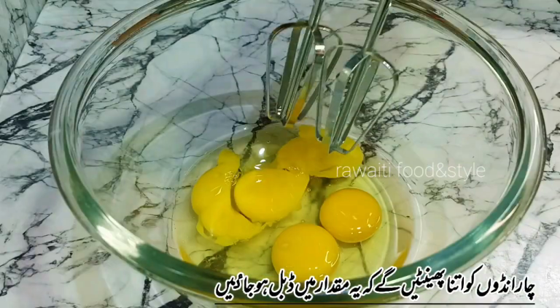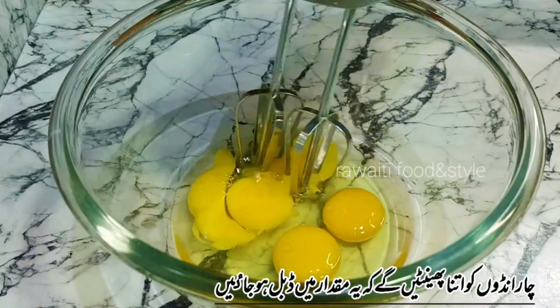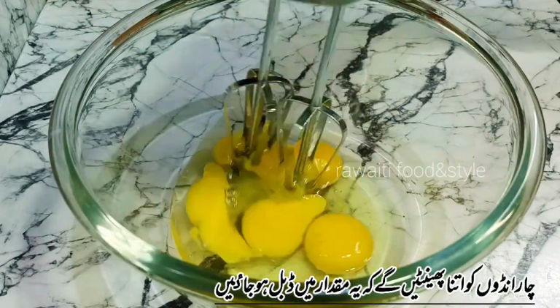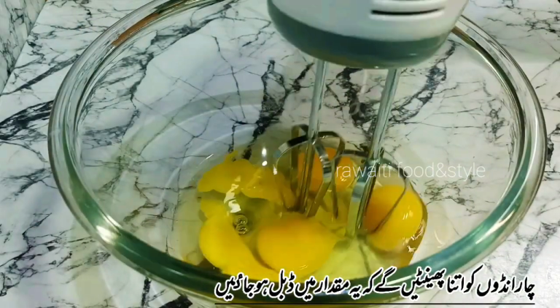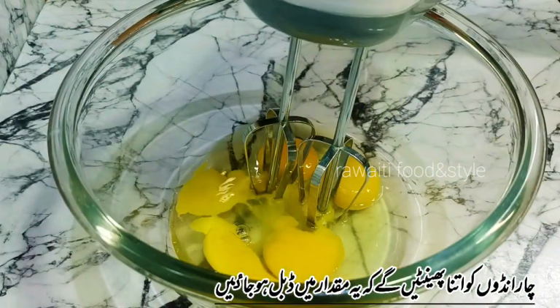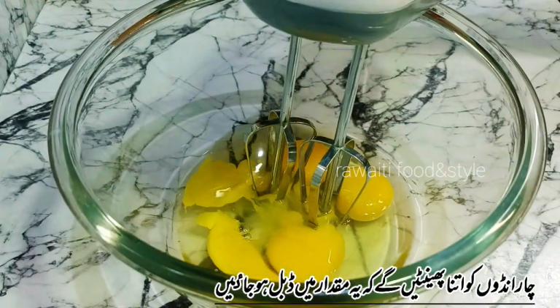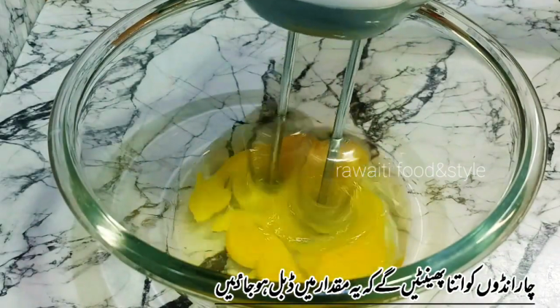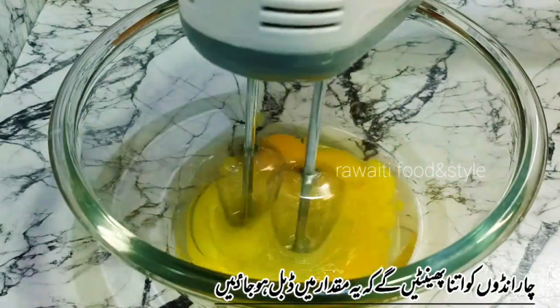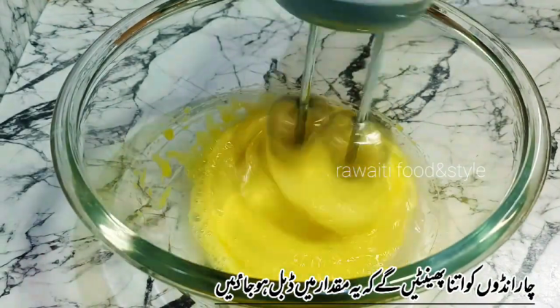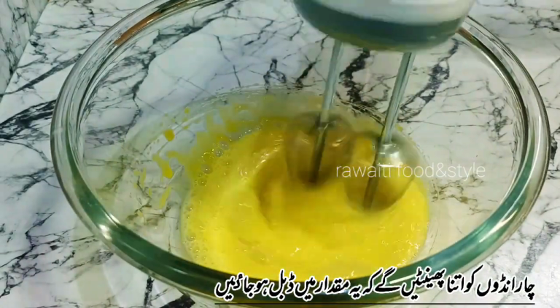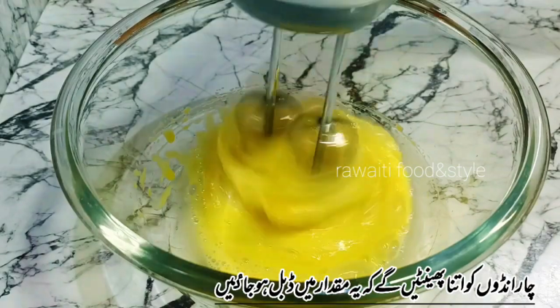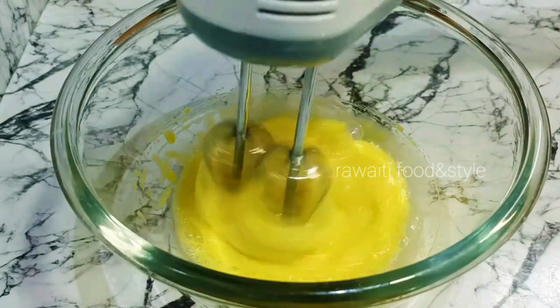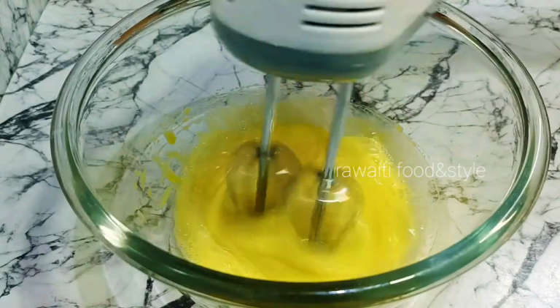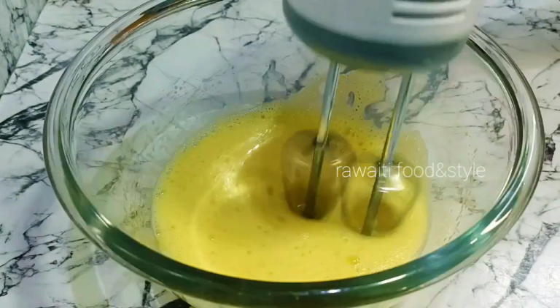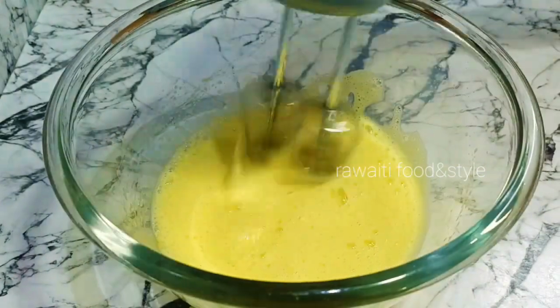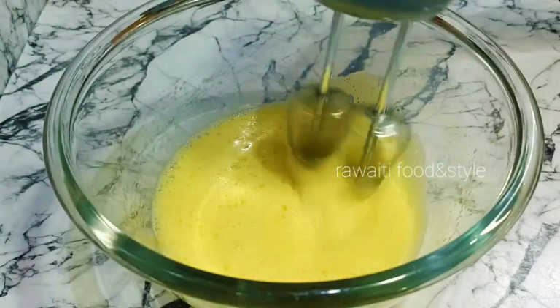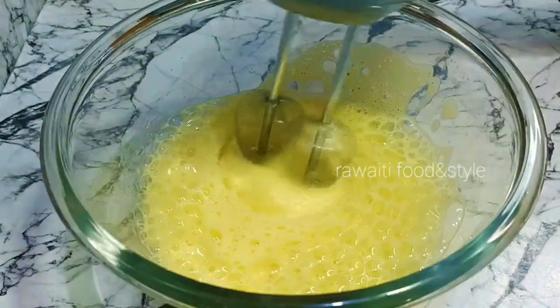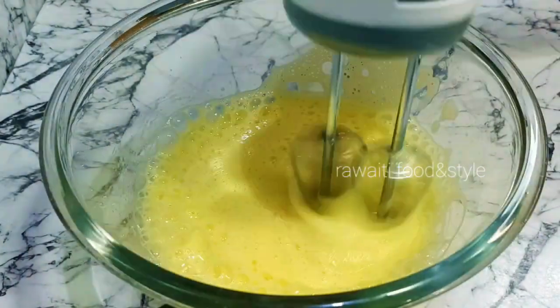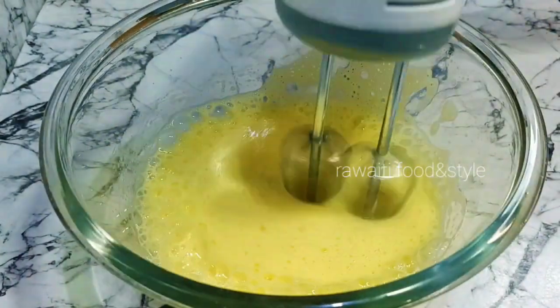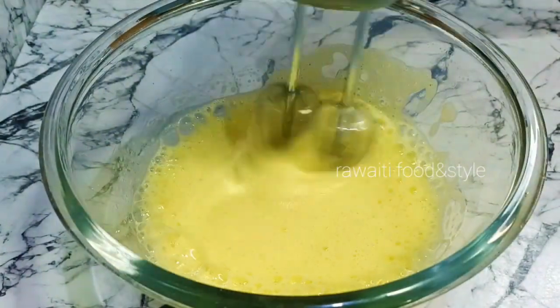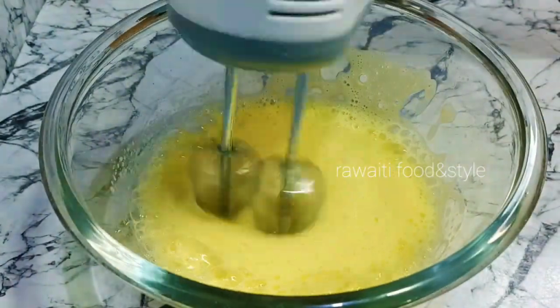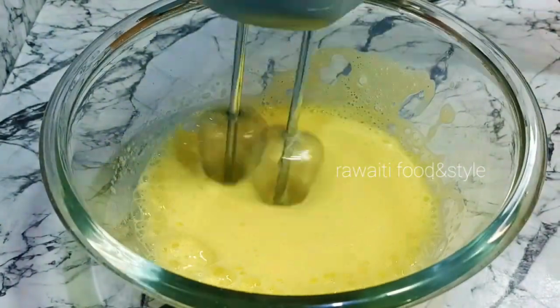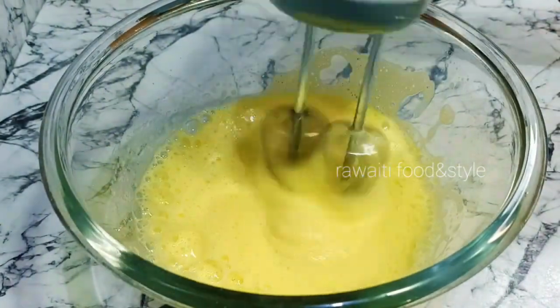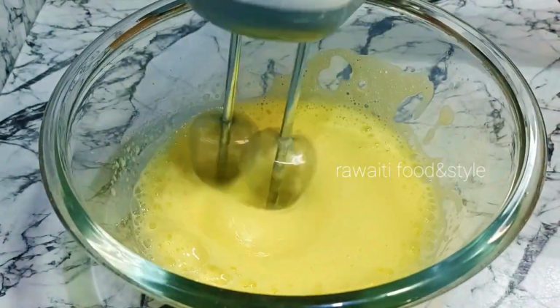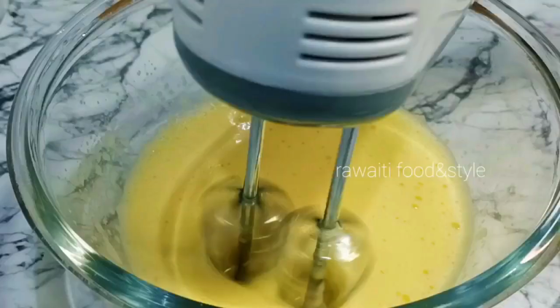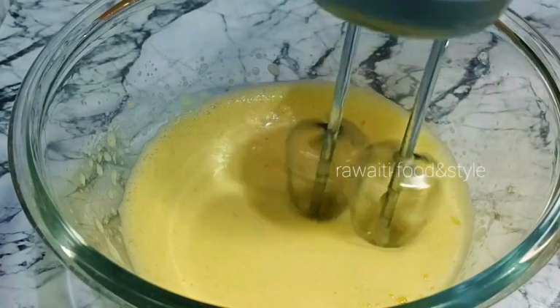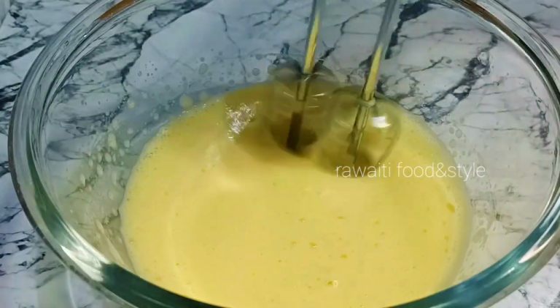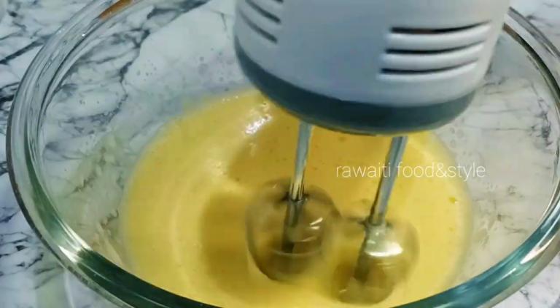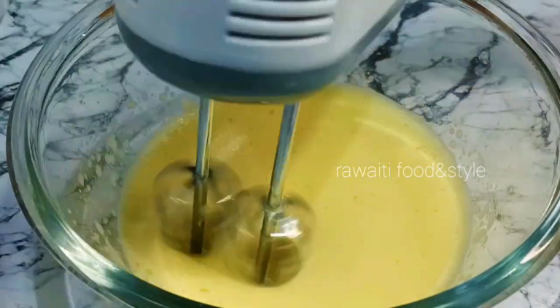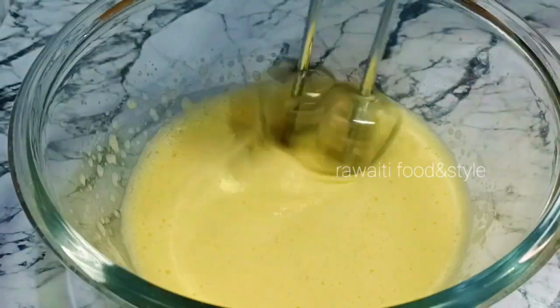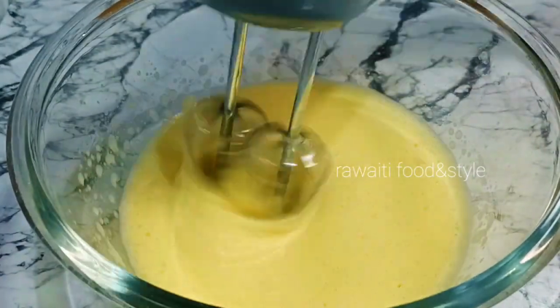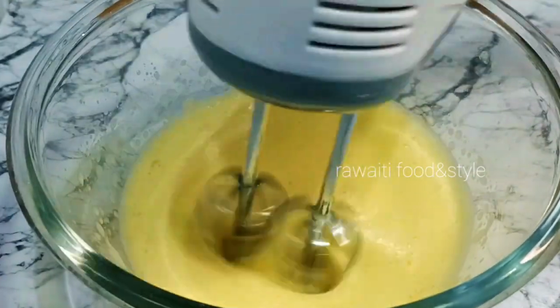Pour 4 eggs into another bowl. Now we will beat the eggs until they become double in volume and foamy in texture. Eggs have become perfect in texture.